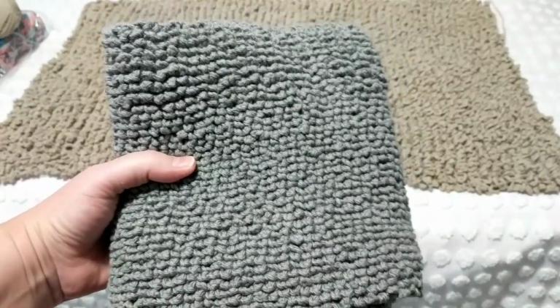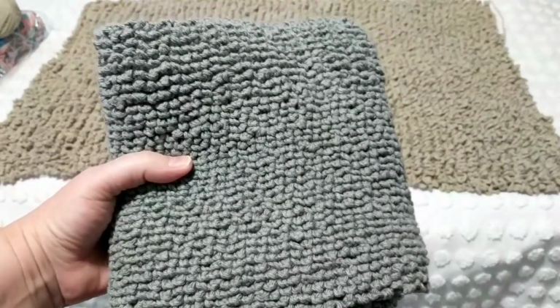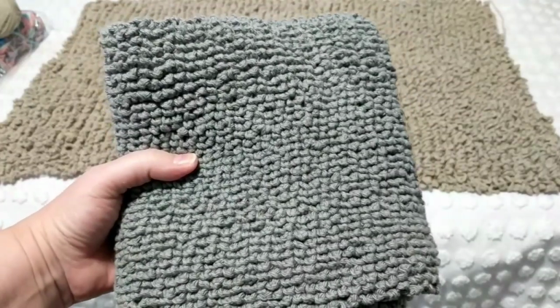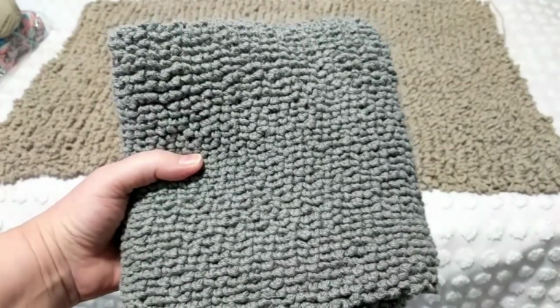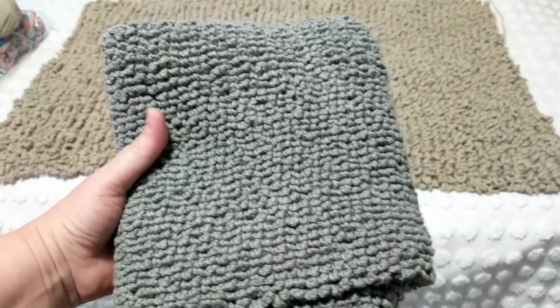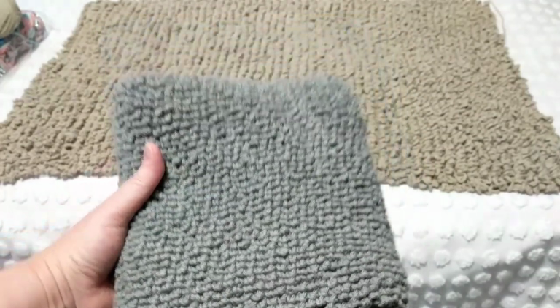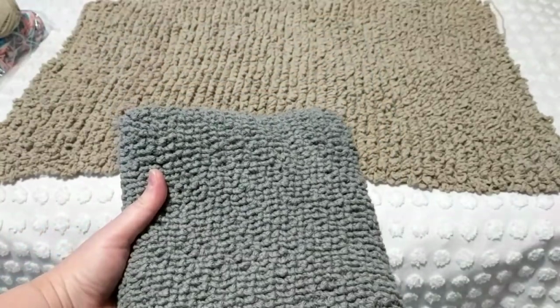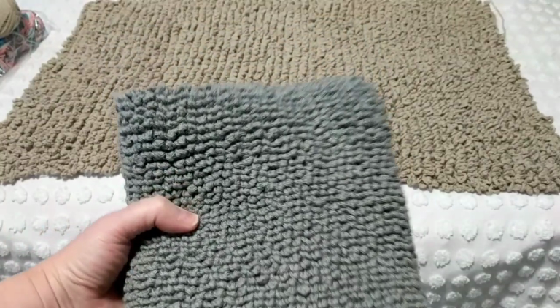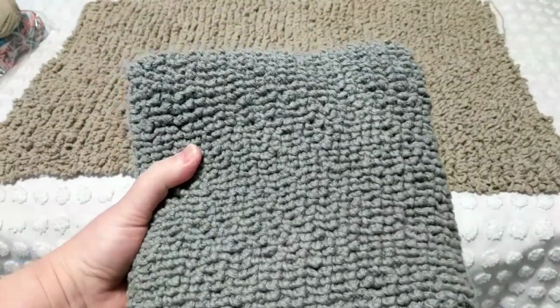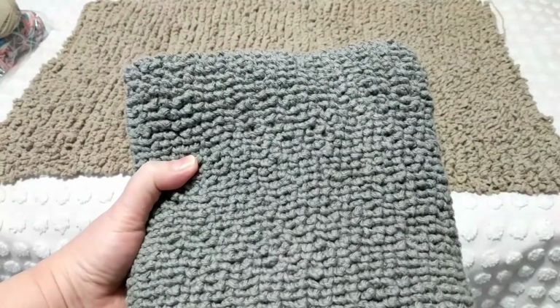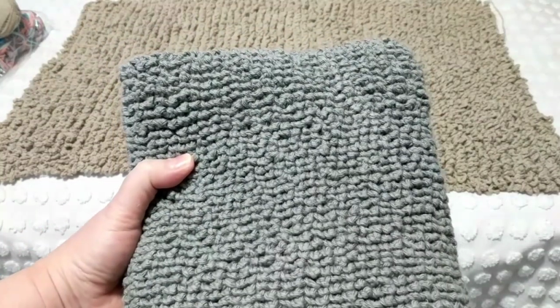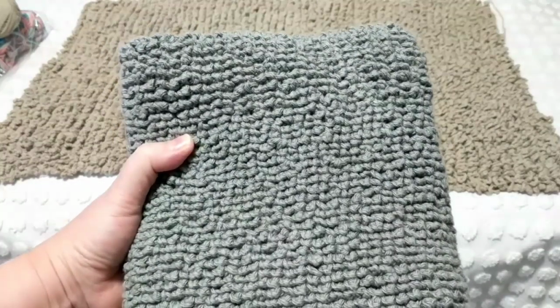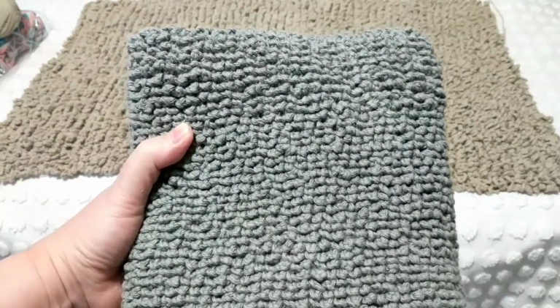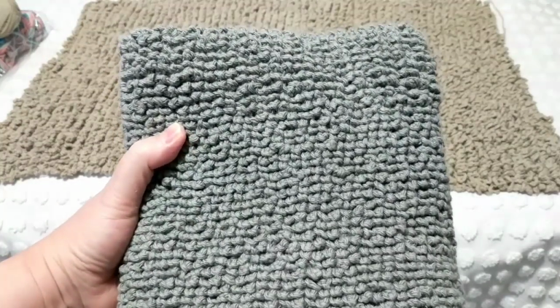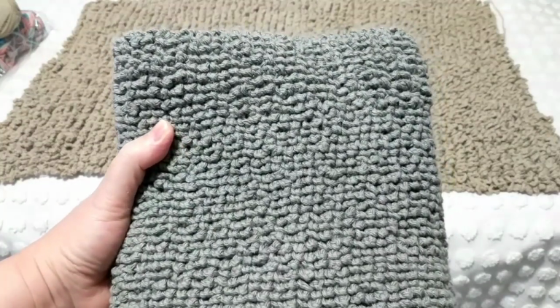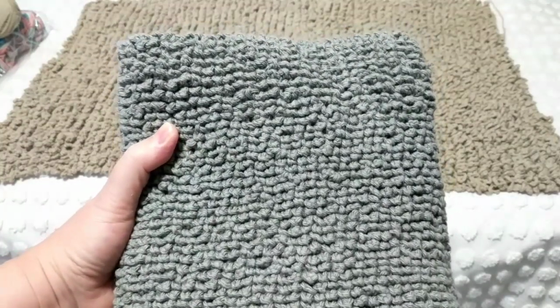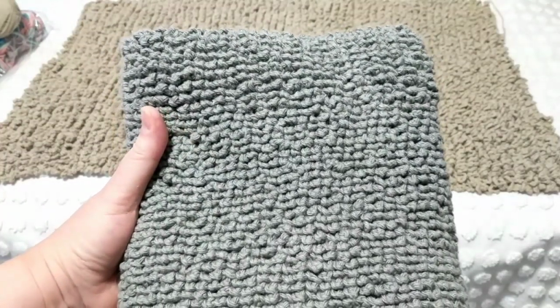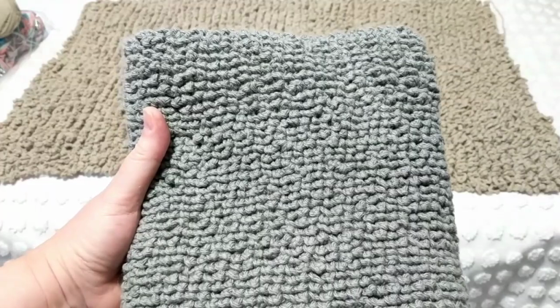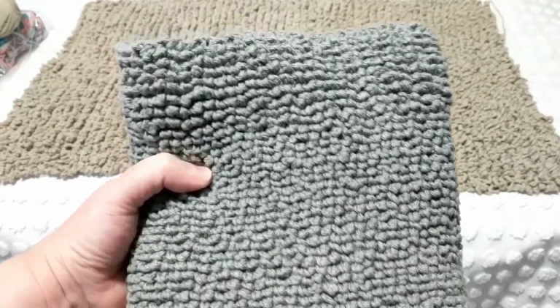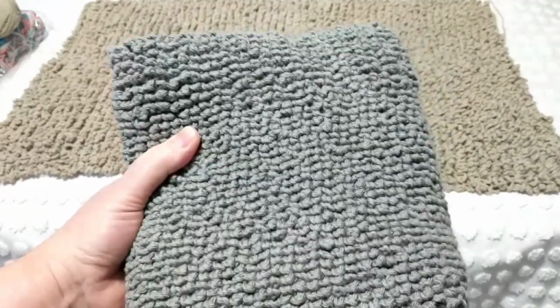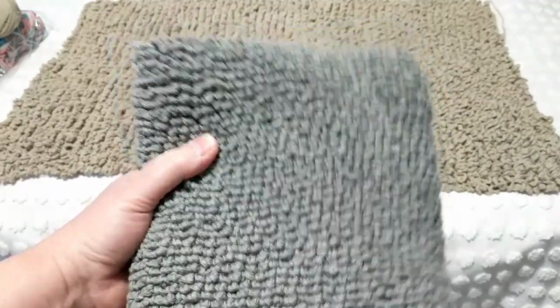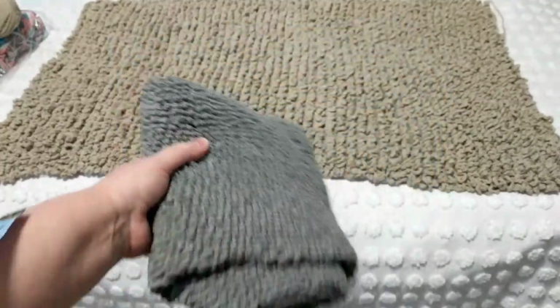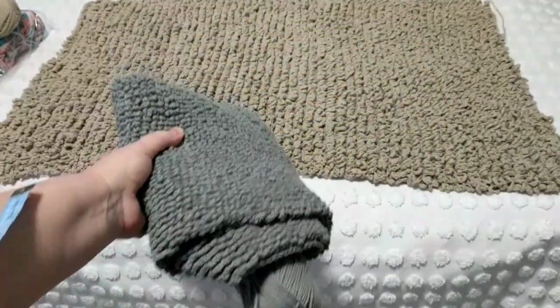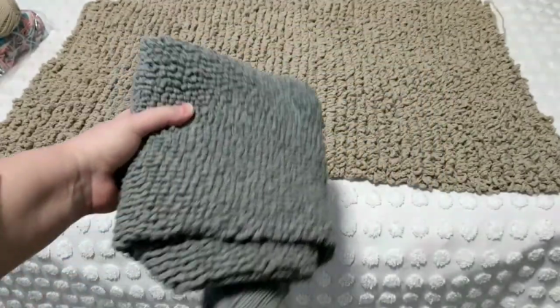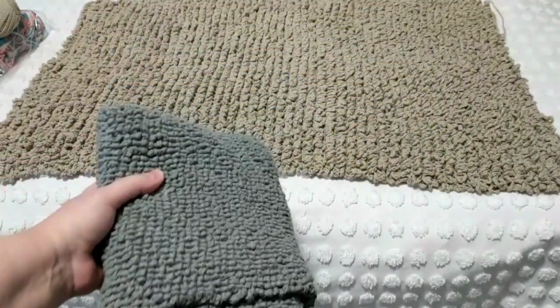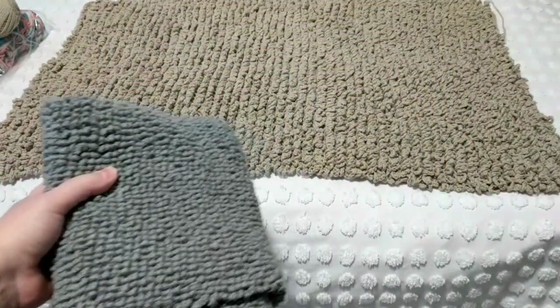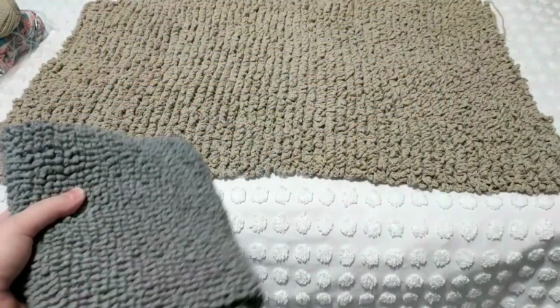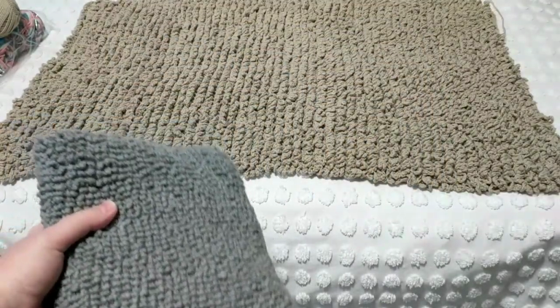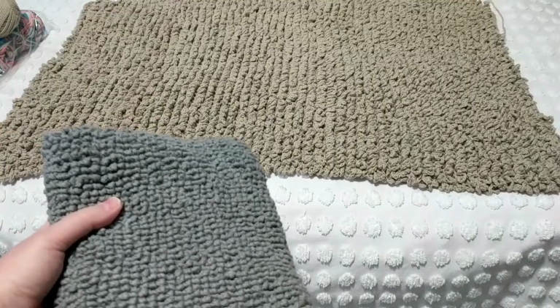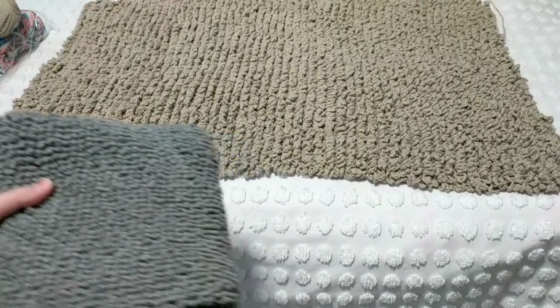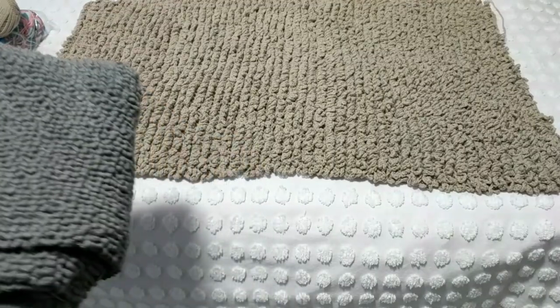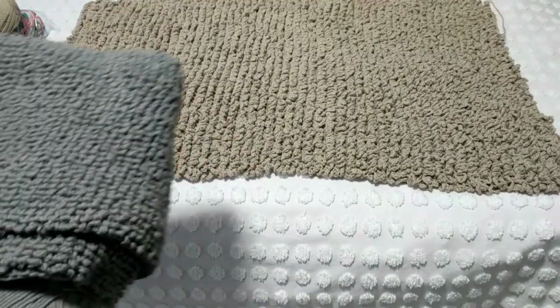Remember this tutorial I did? See how this is very thick. As you can see, it's like store bought, this one. But this new one goes faster and it looks bigger. Can you see the difference? That's what I wanted to share.